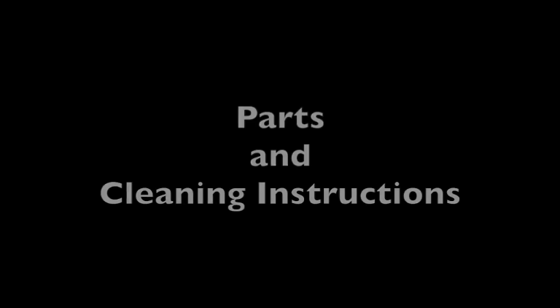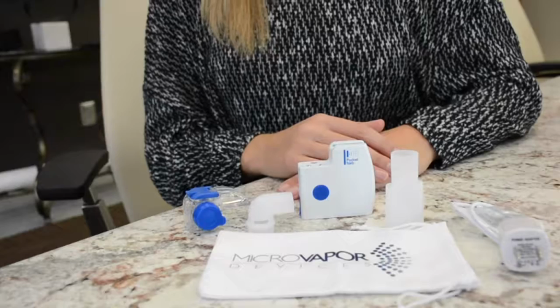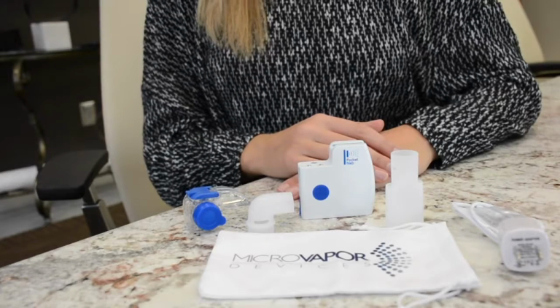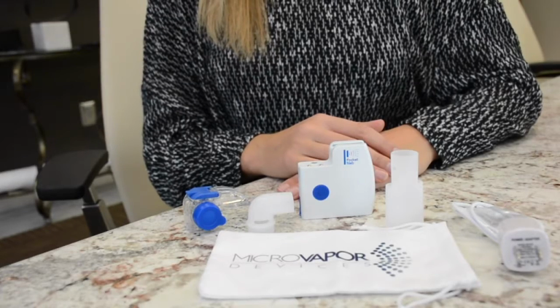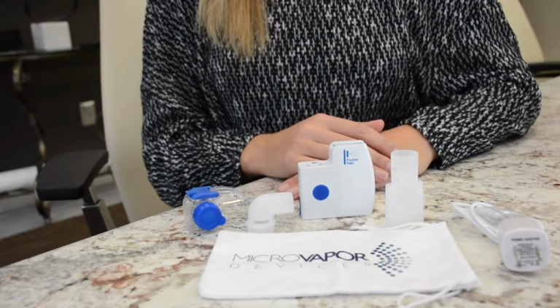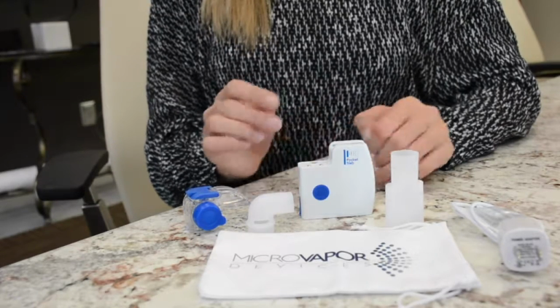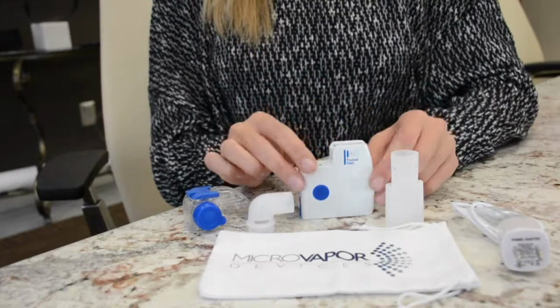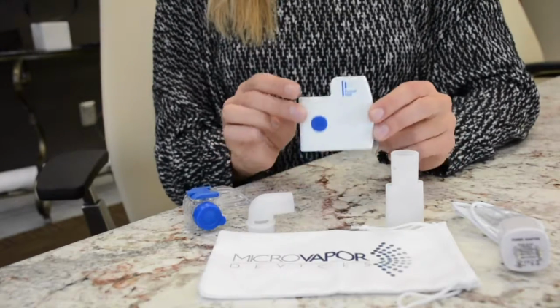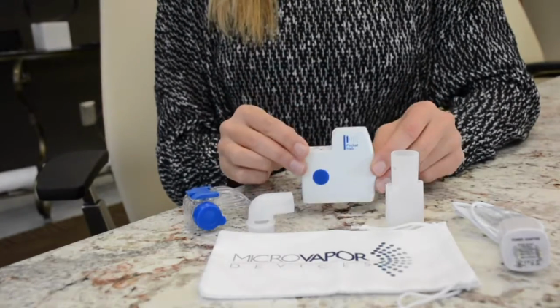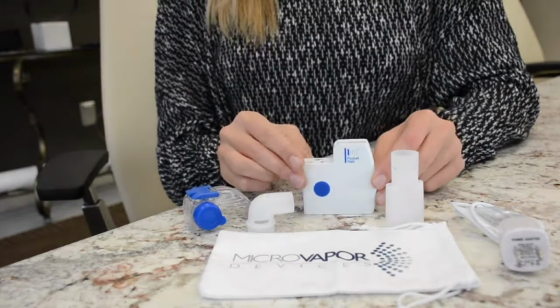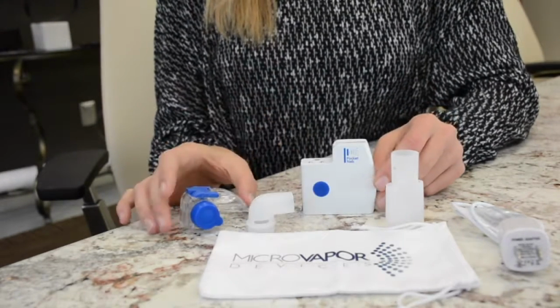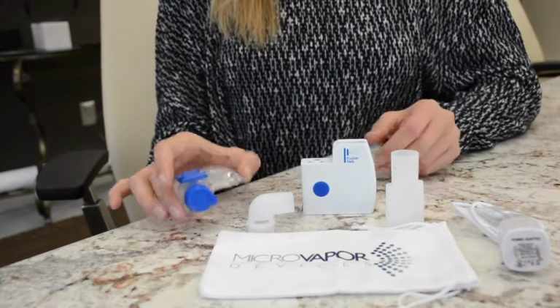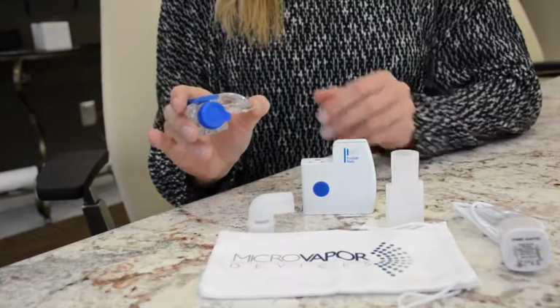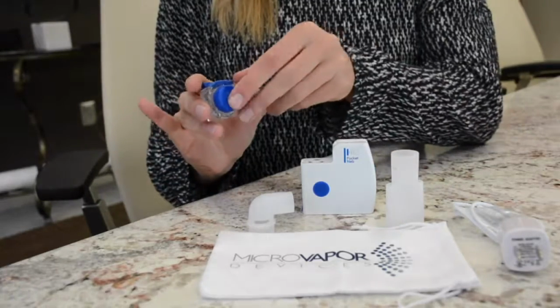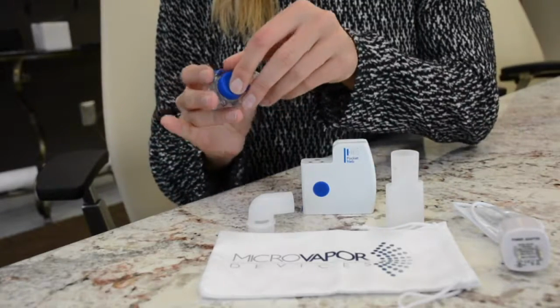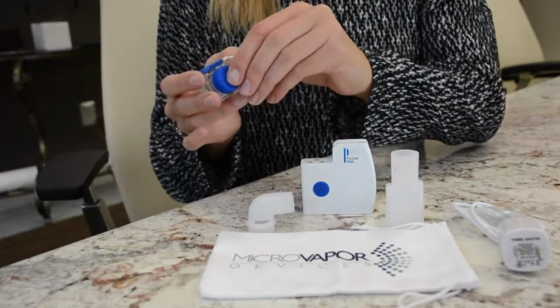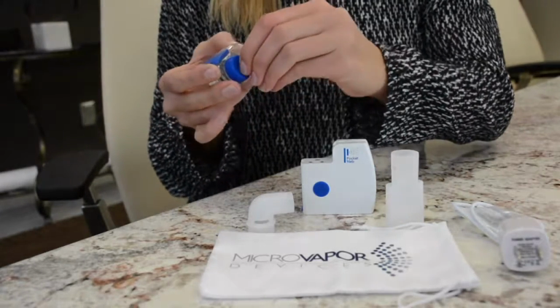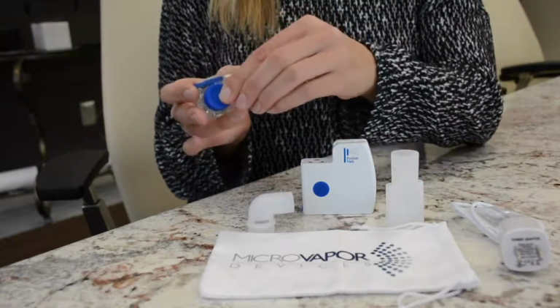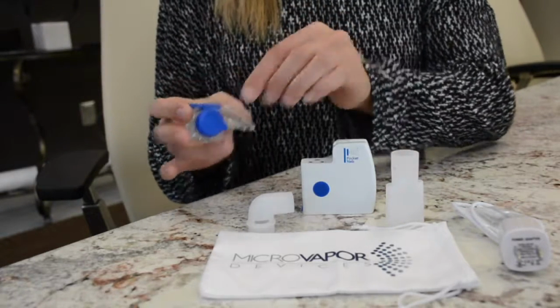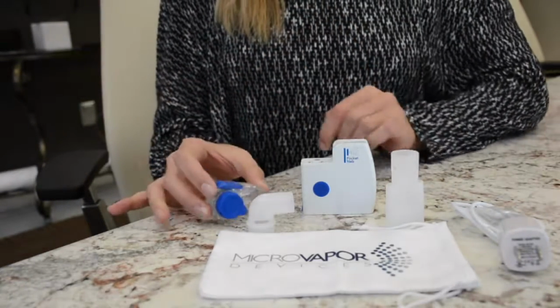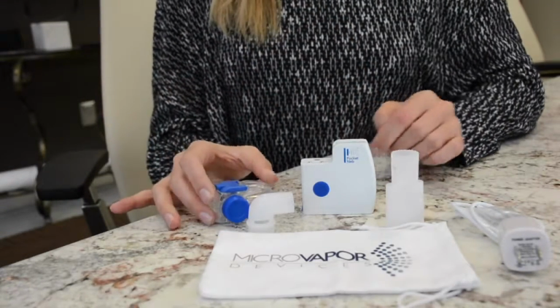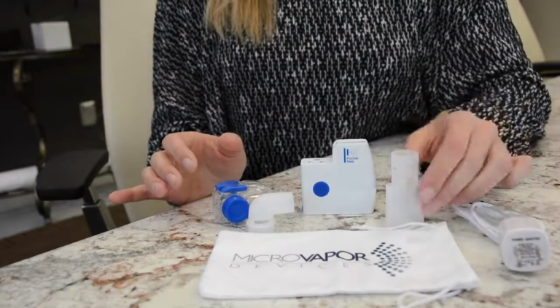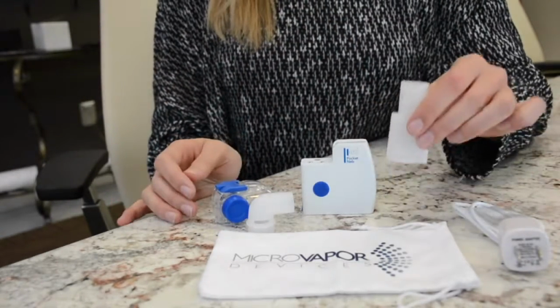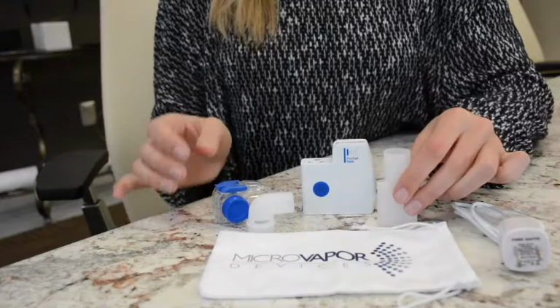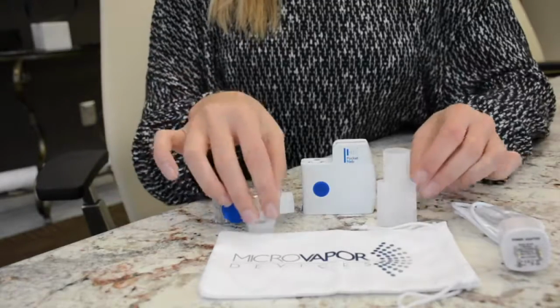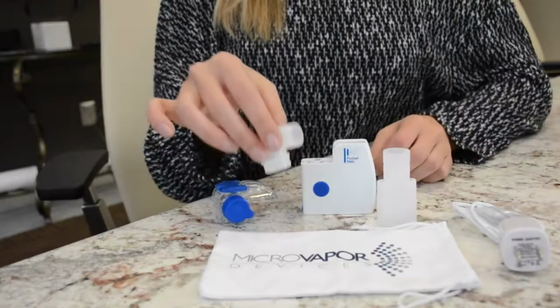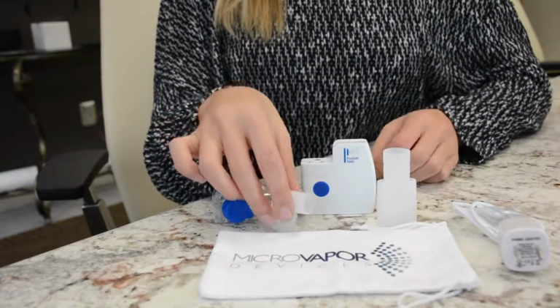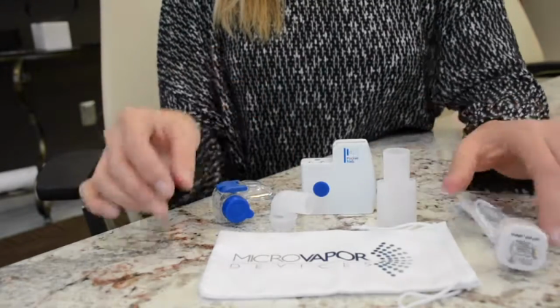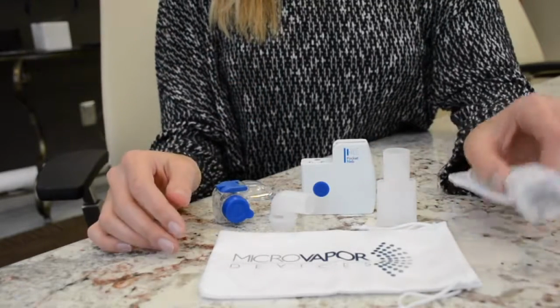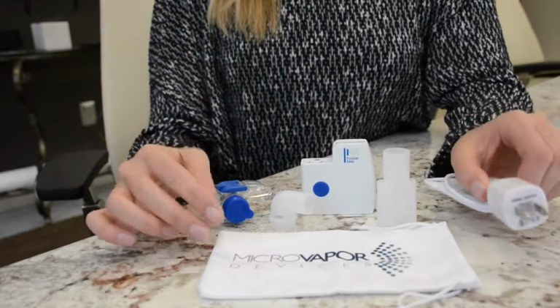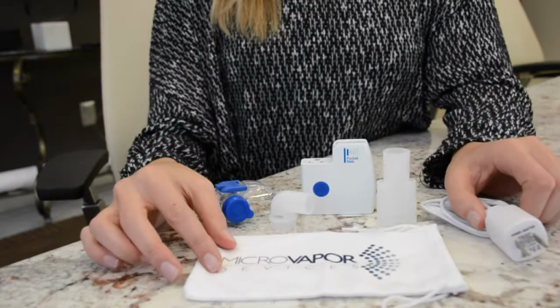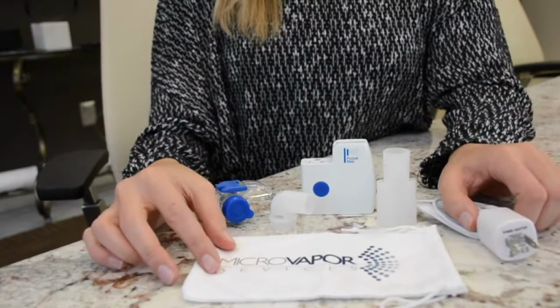The parts that are included in the Pocket Nub: the handset, the medication cup, and the mesh vapor disc cap which is the blue cap right here. A mouthpiece, a mask adapter, a charger, and the travel bag.